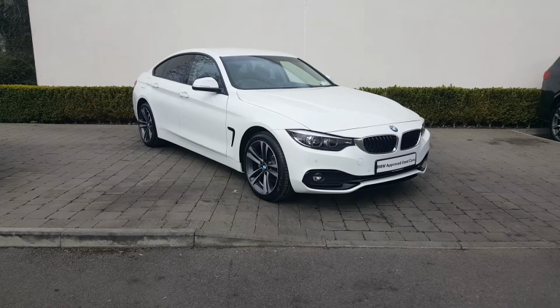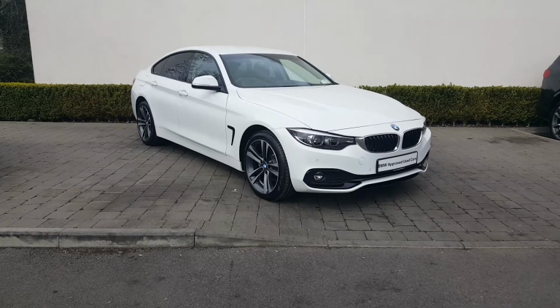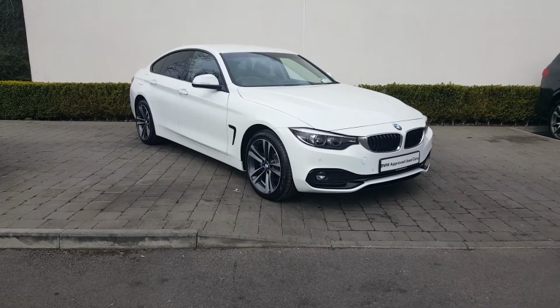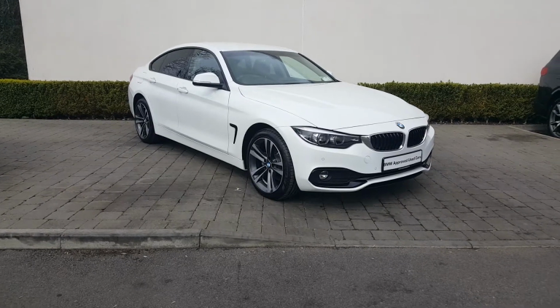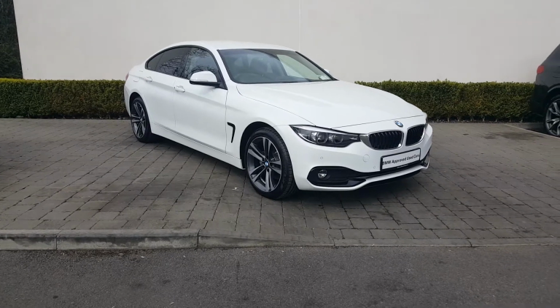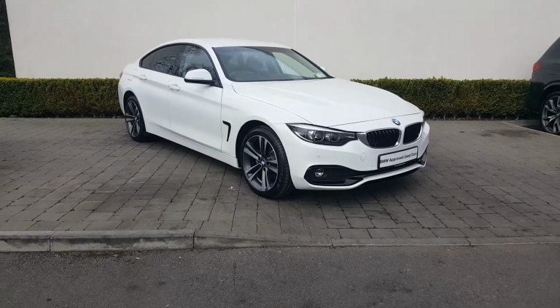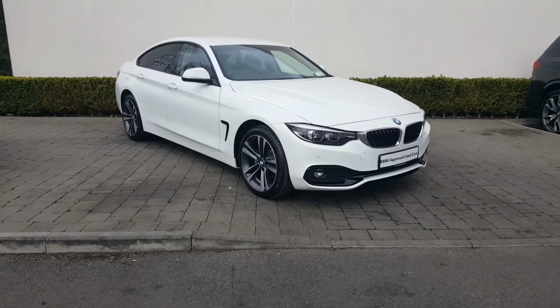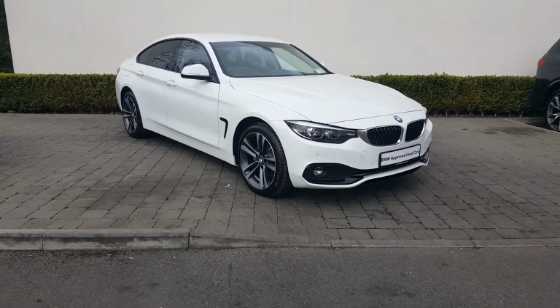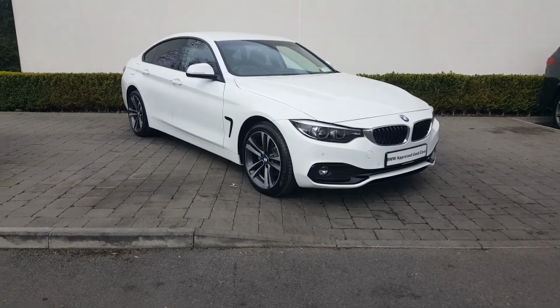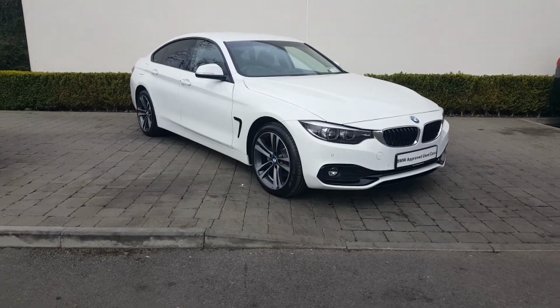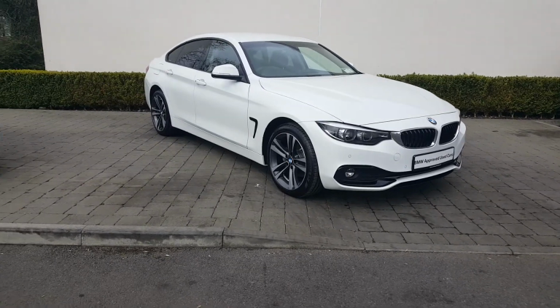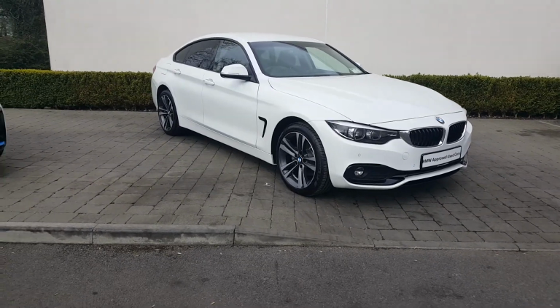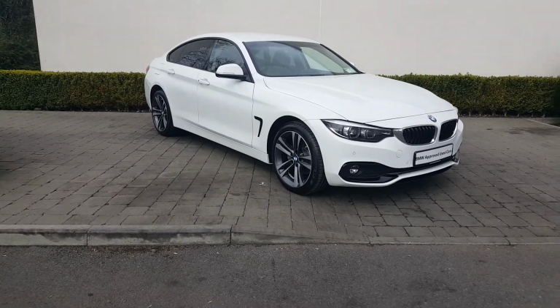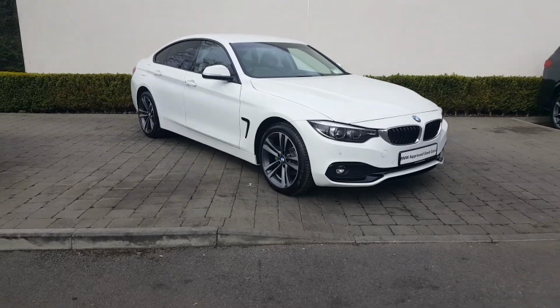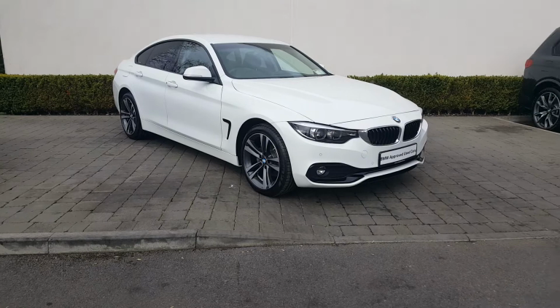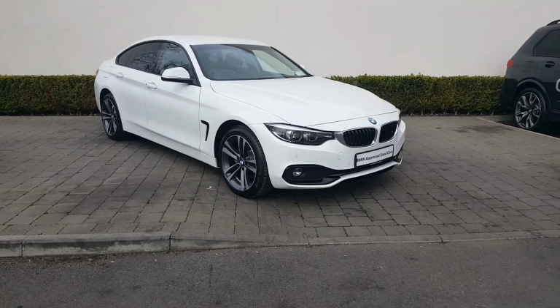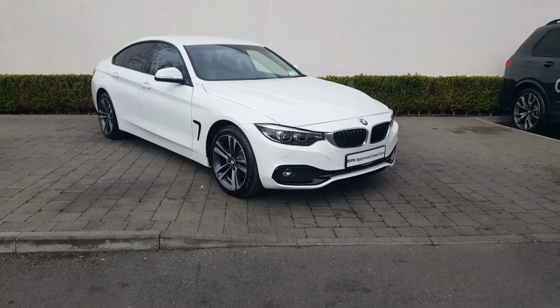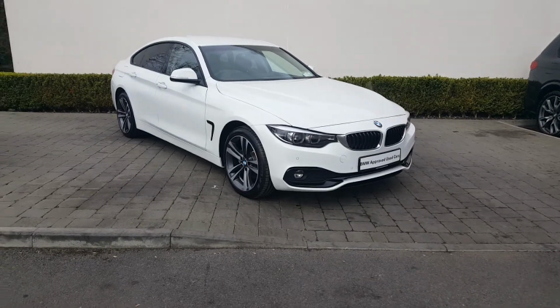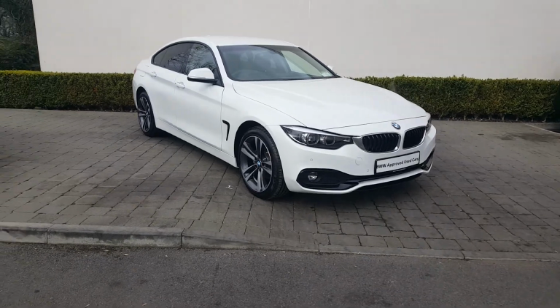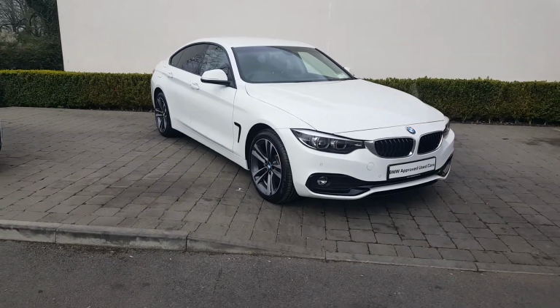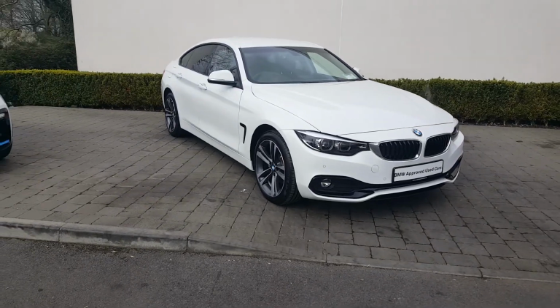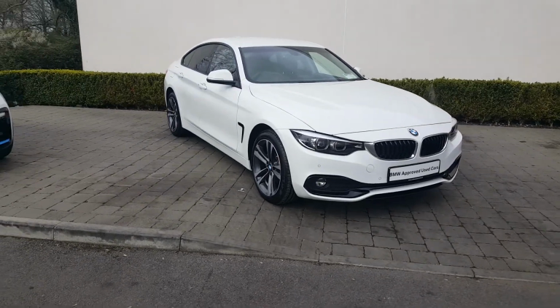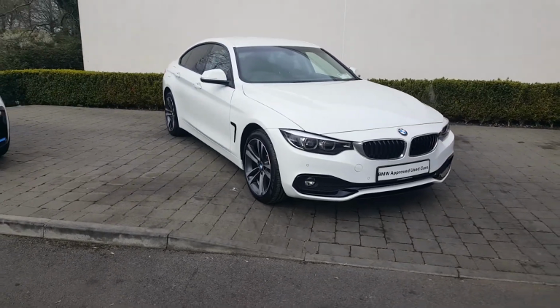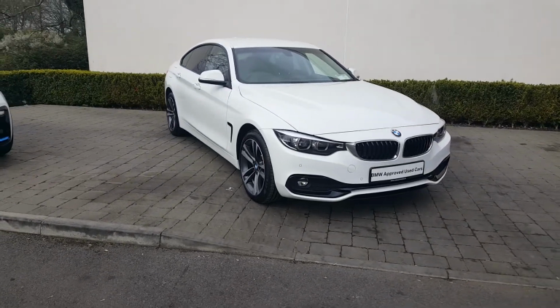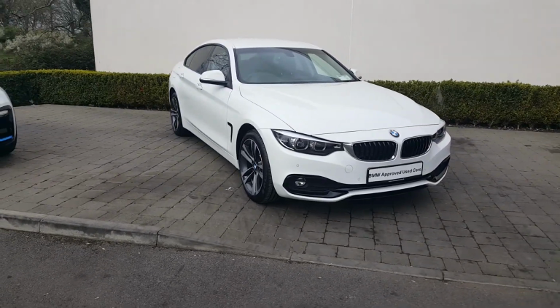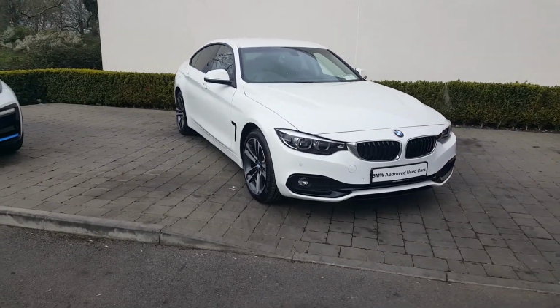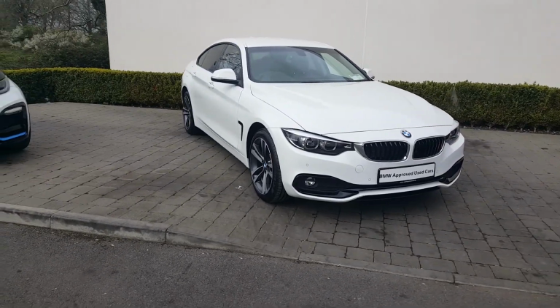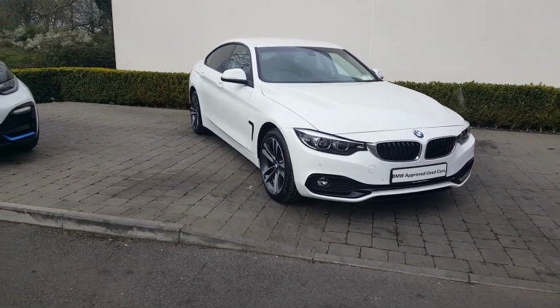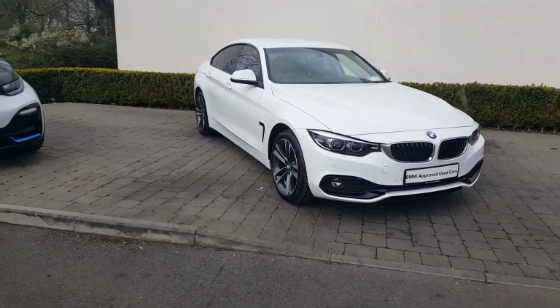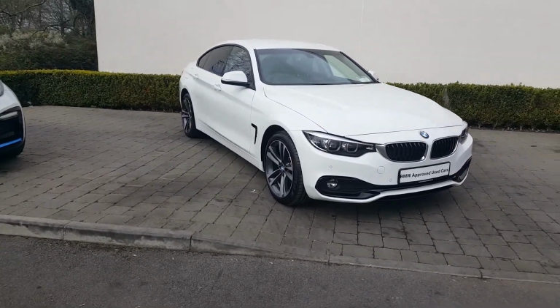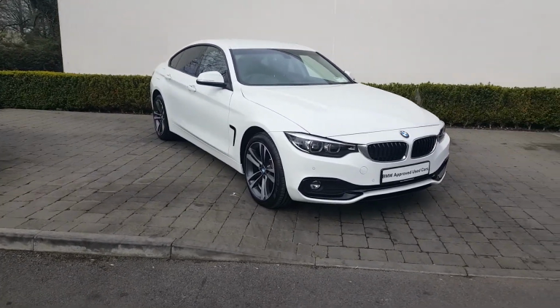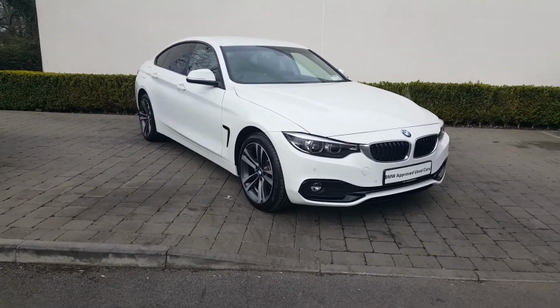Hi, it's Sean Paul from Colin Quinn BMW at Lawn. In front of me I have a 2011 BMW 420D X-Drive Sport Grand Coupe finishing in Alpine White.